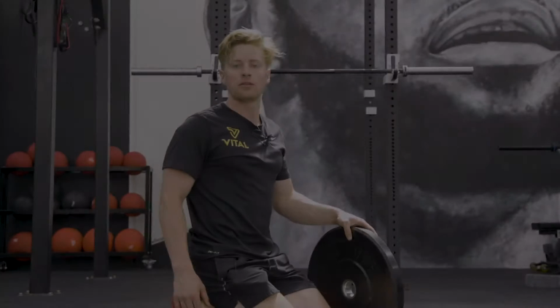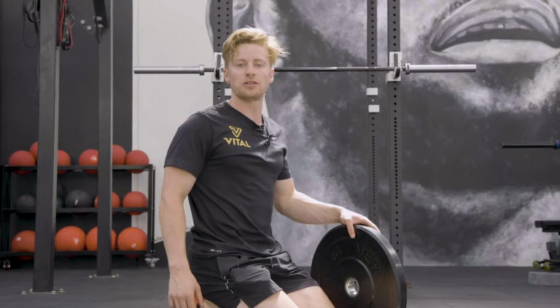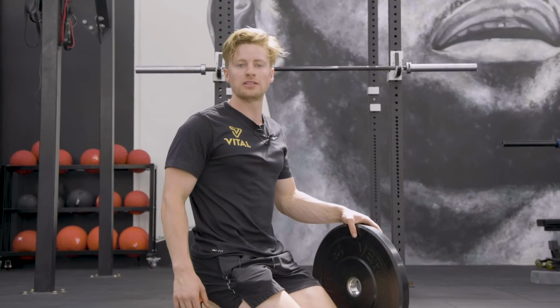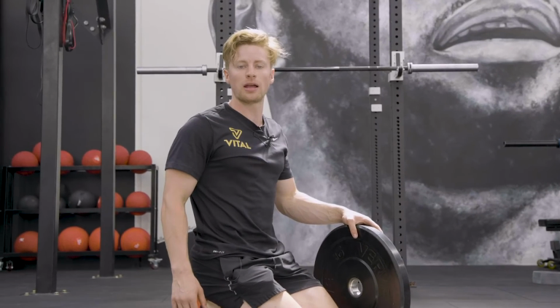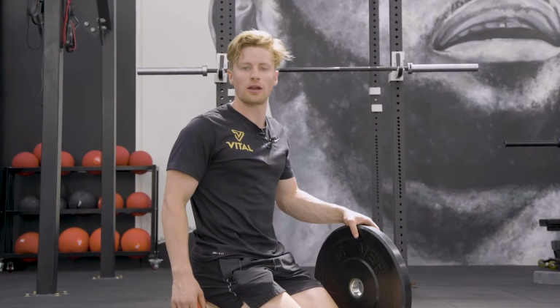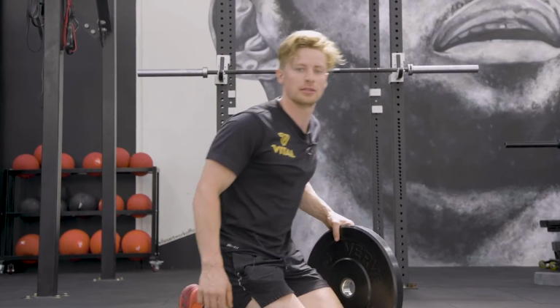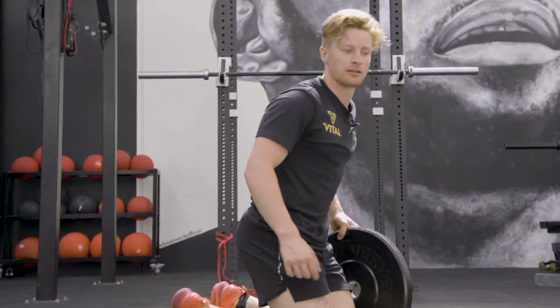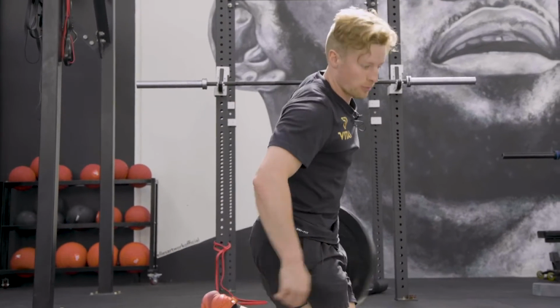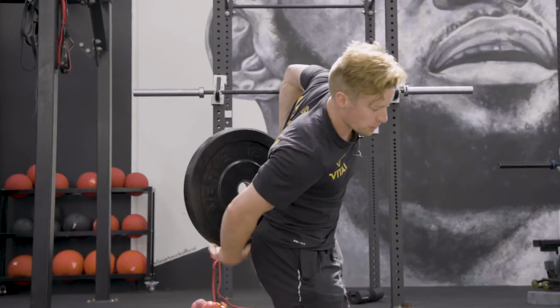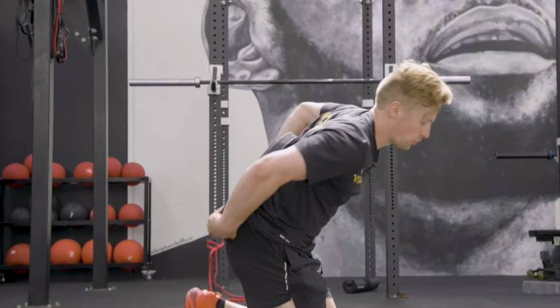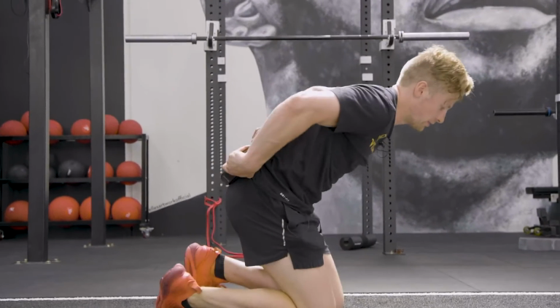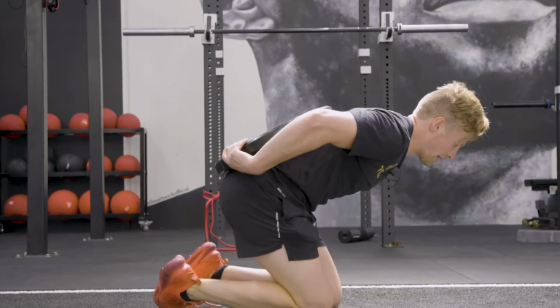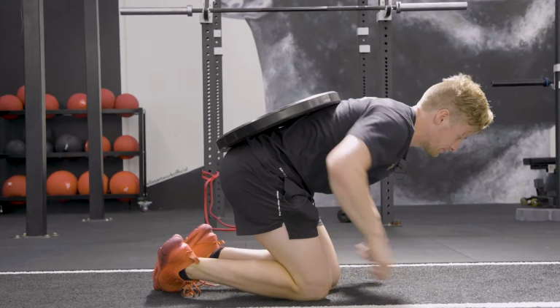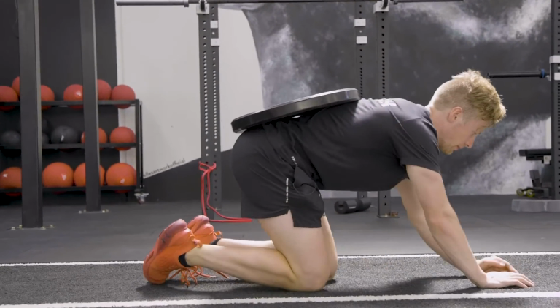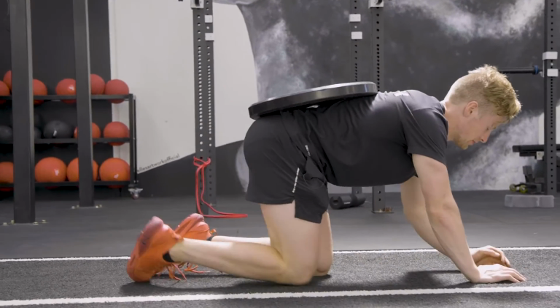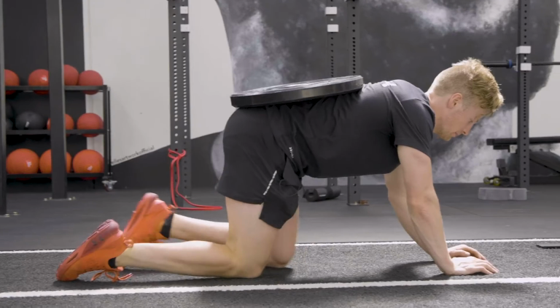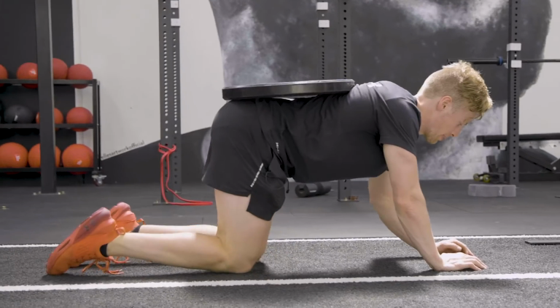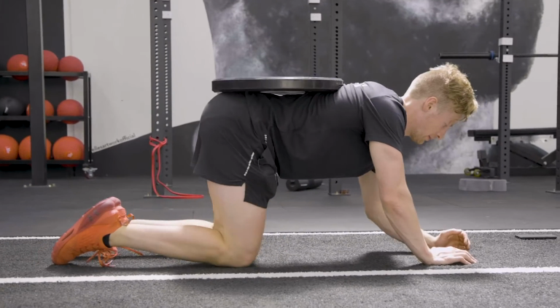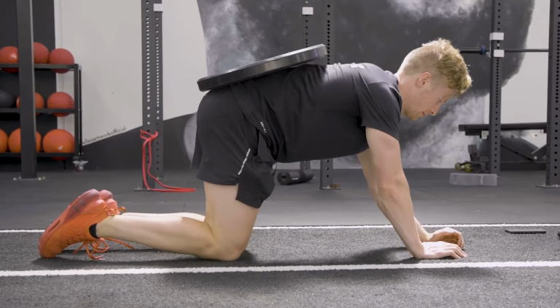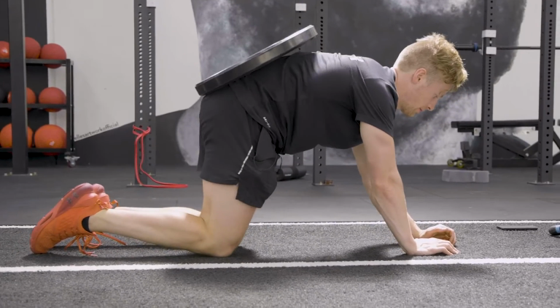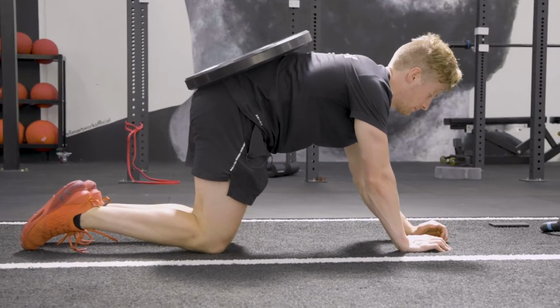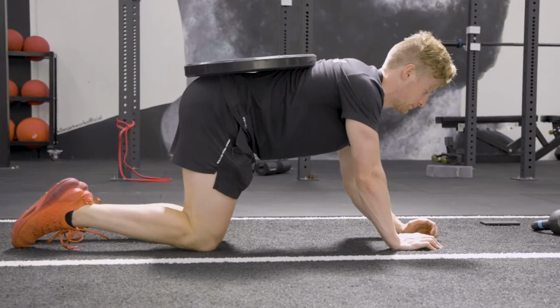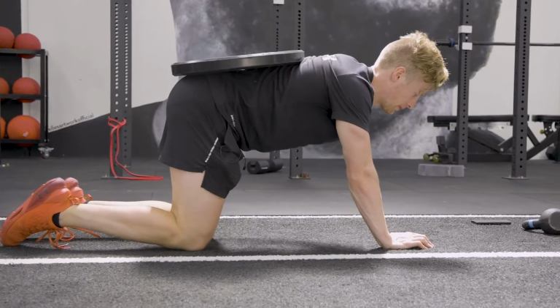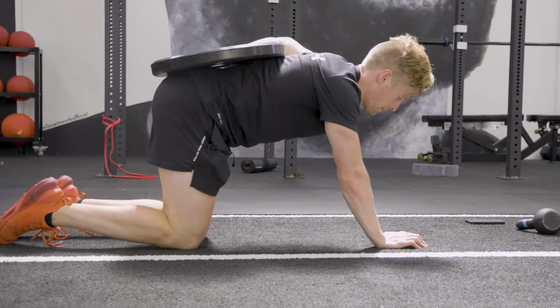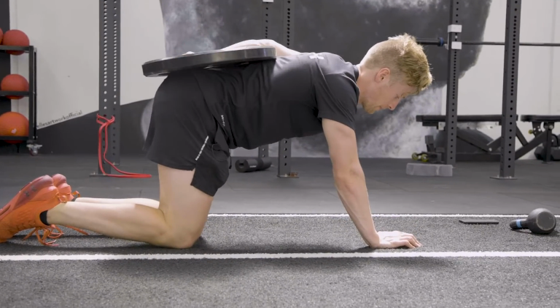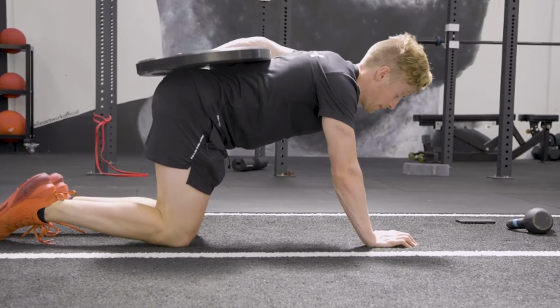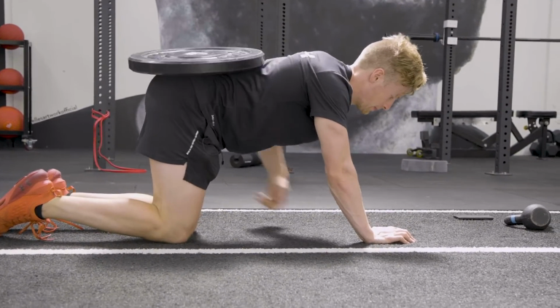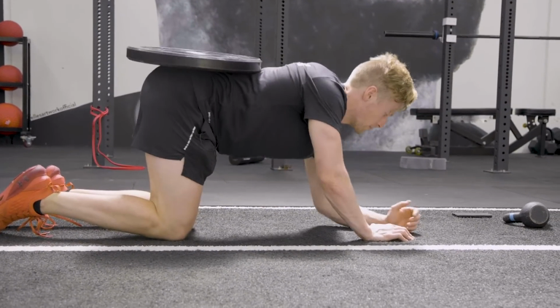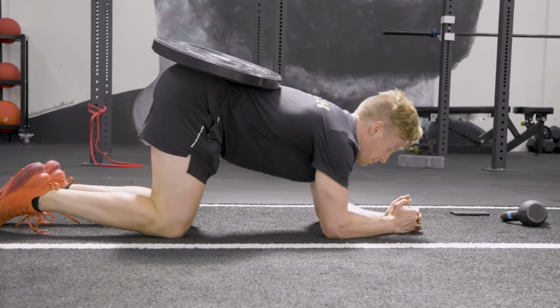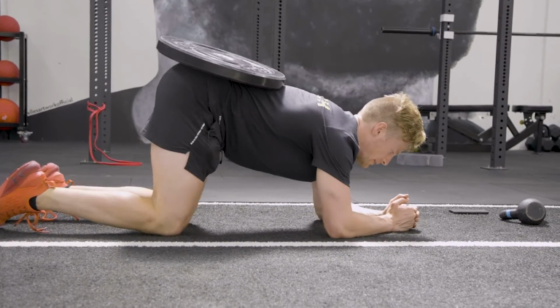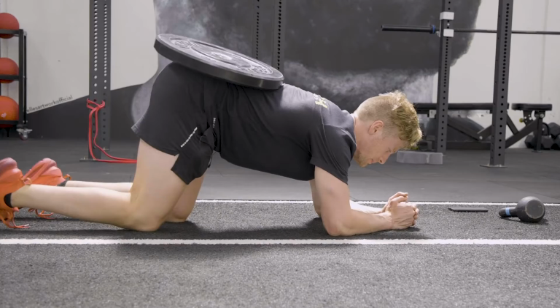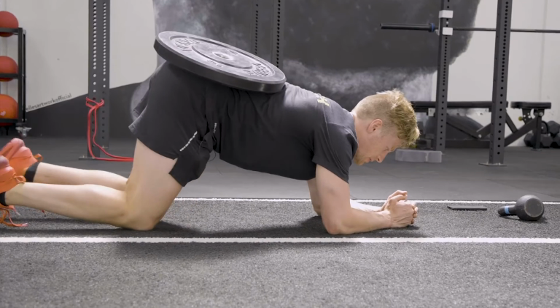This is the weighted plank on our knees. We're going to put a weight on our back, like so. Then from there, getting down into the position.